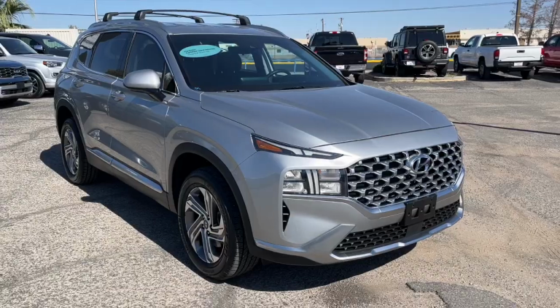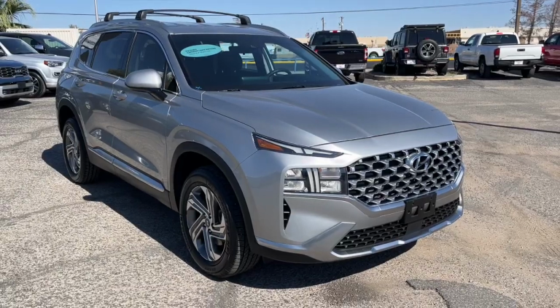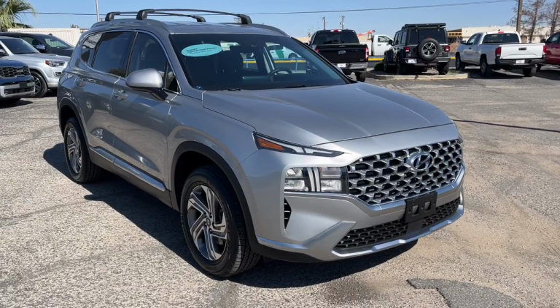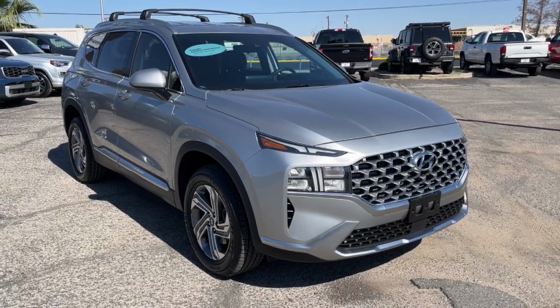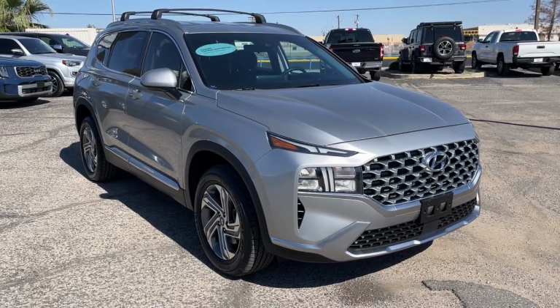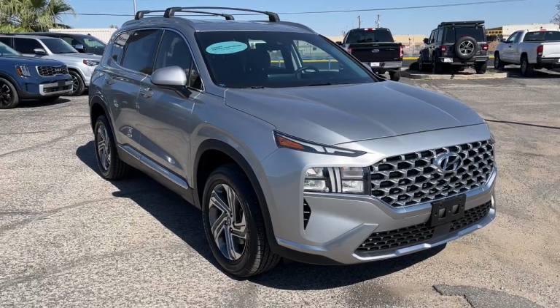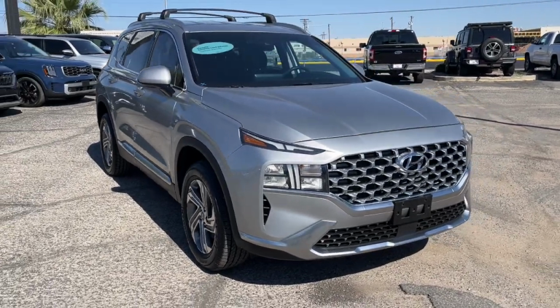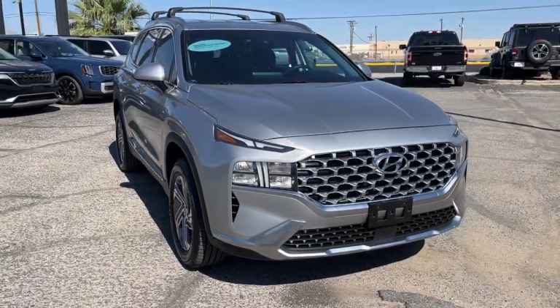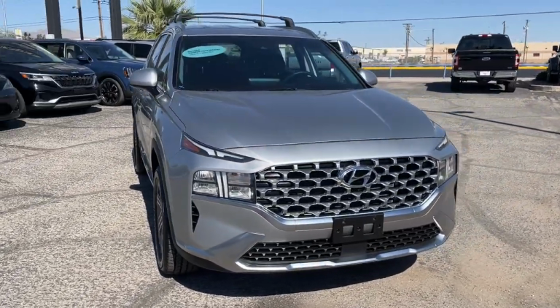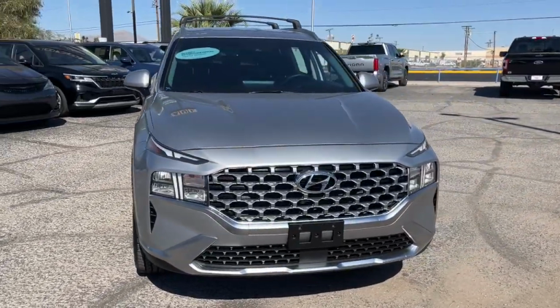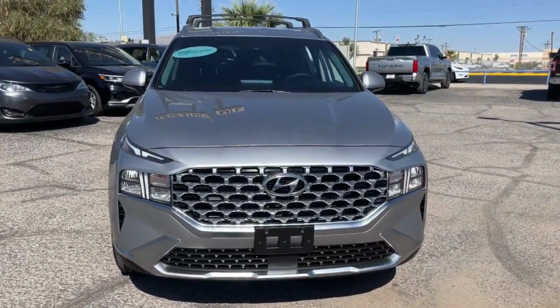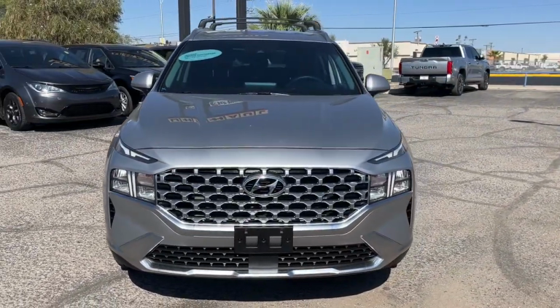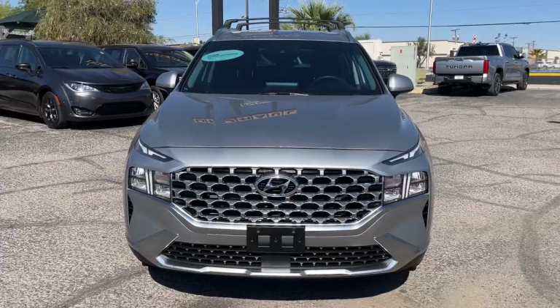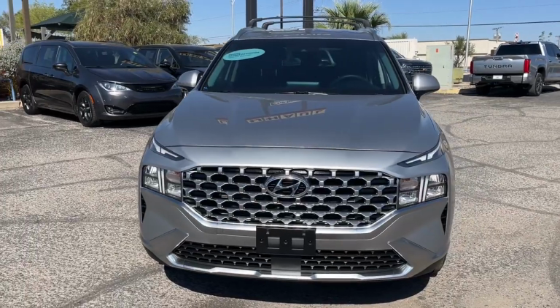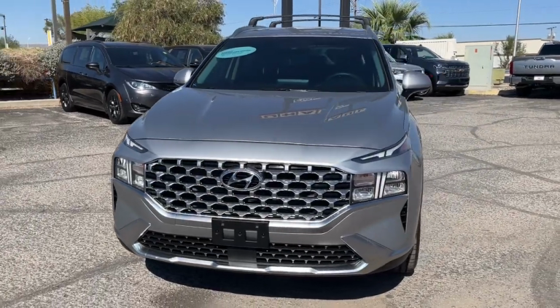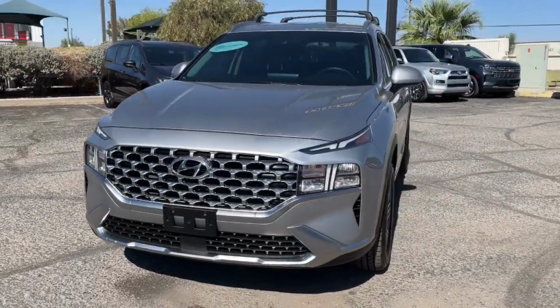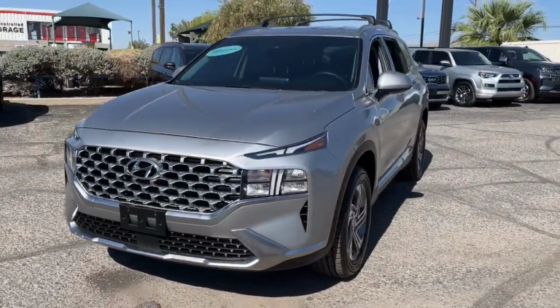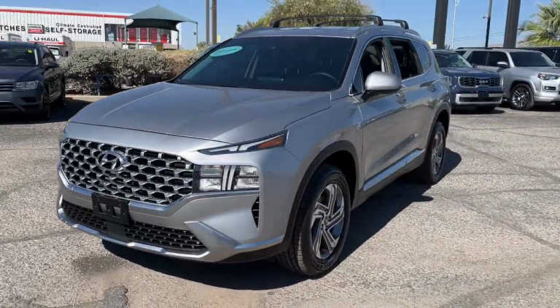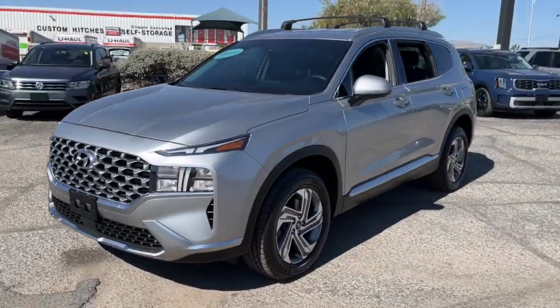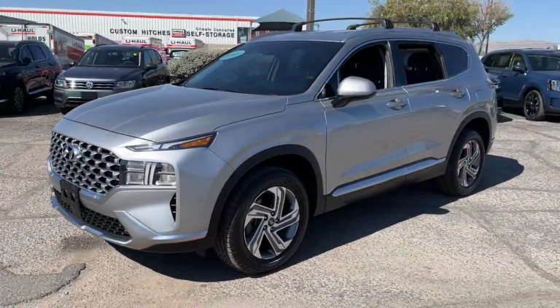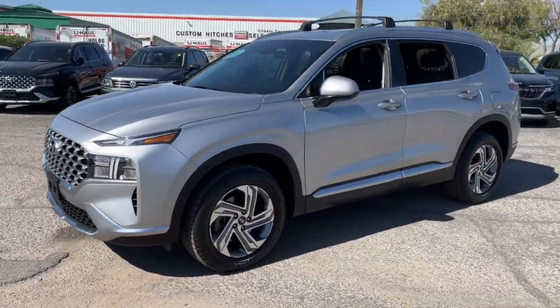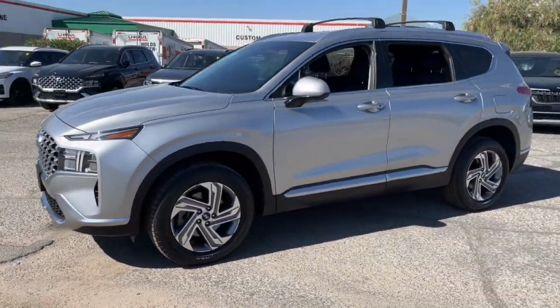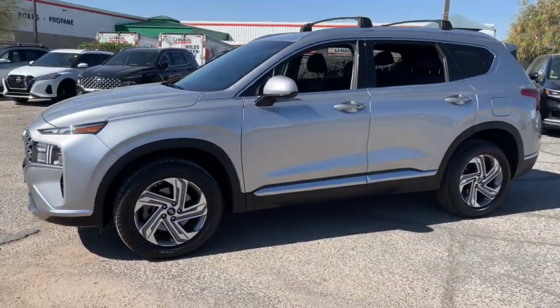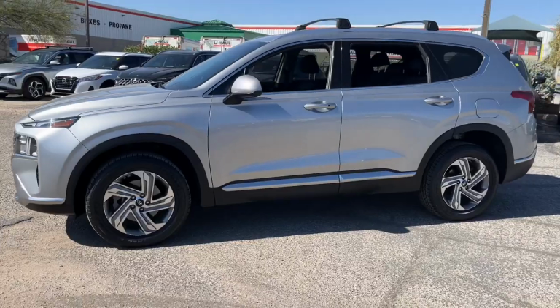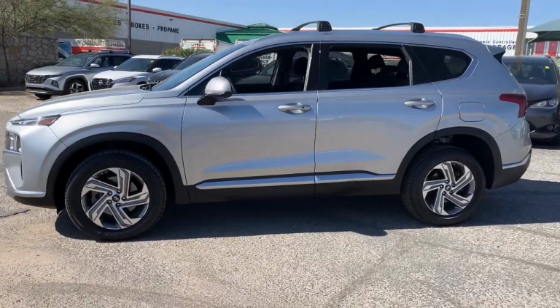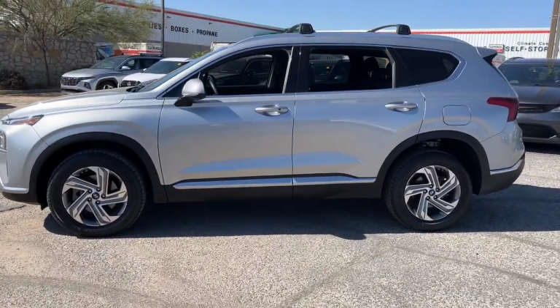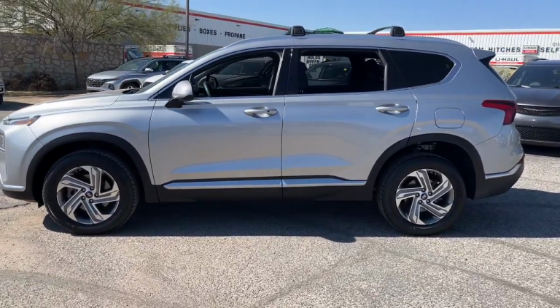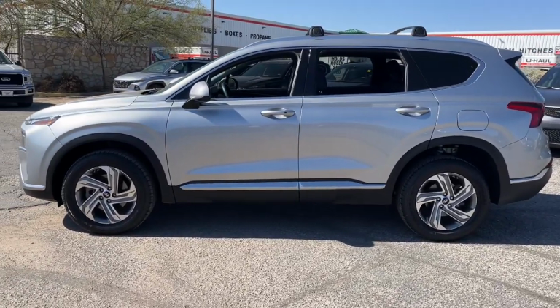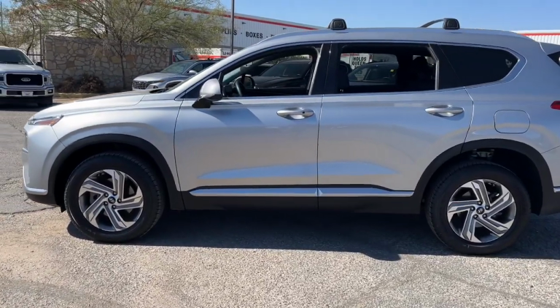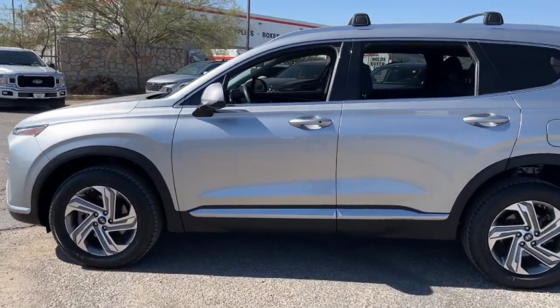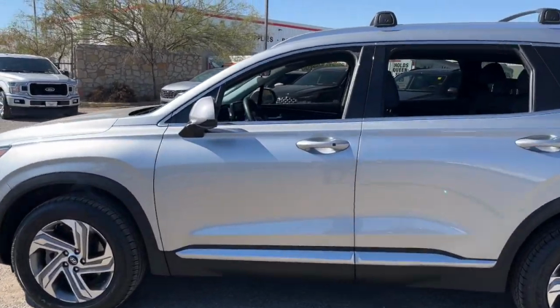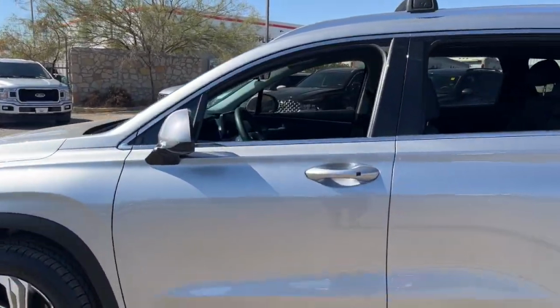Take a moment to check out the 2021 Hyundai Santa Fe. With less than 30,000 miles on the odometer, this vehicle stands out from the rest. Handsome and versatile, this Santa Fe brings ease and comfort to your busy lifestyle.